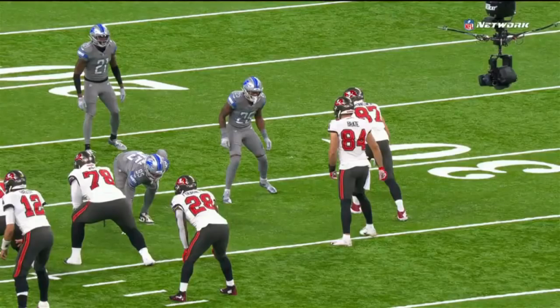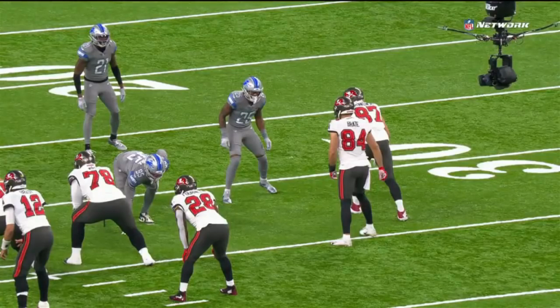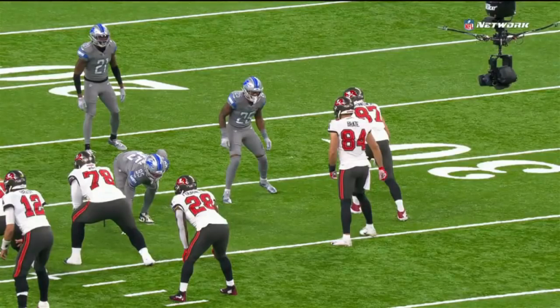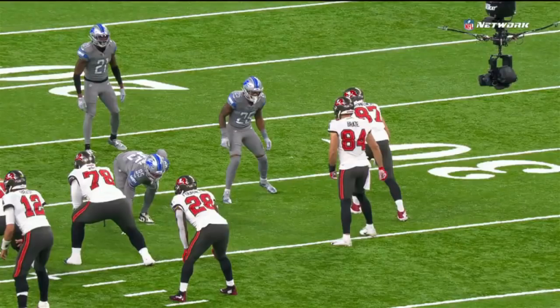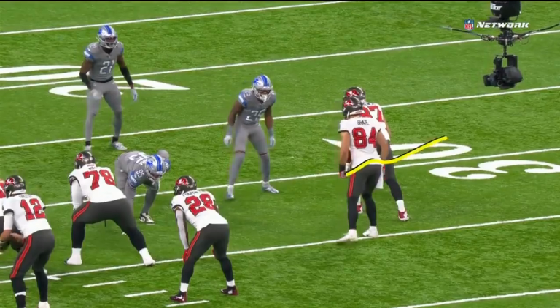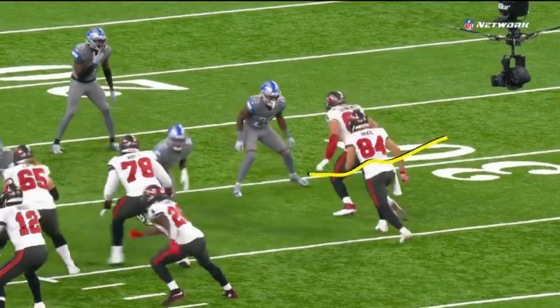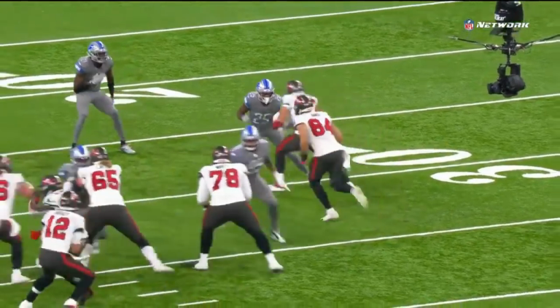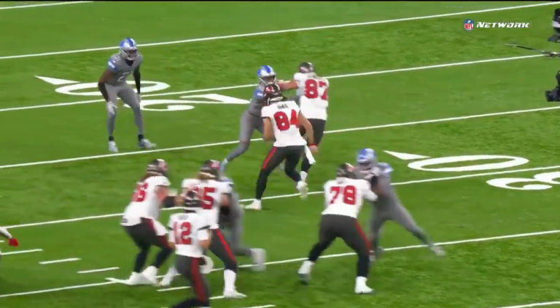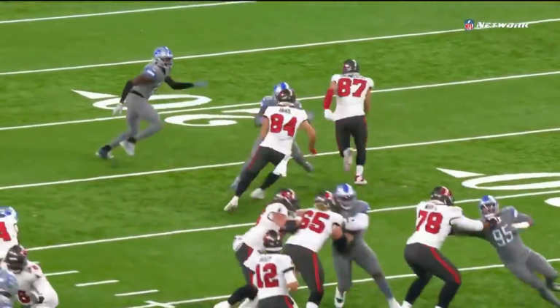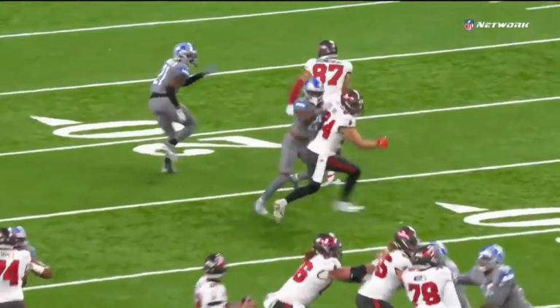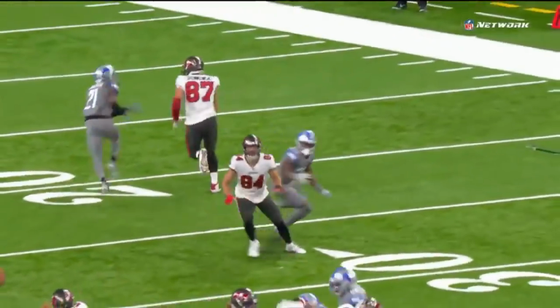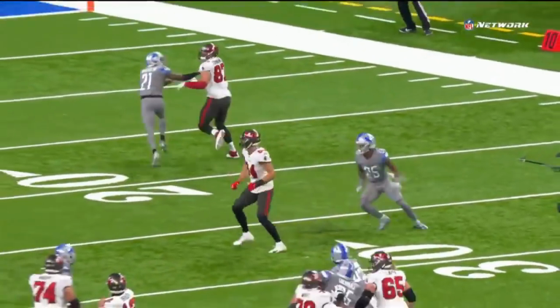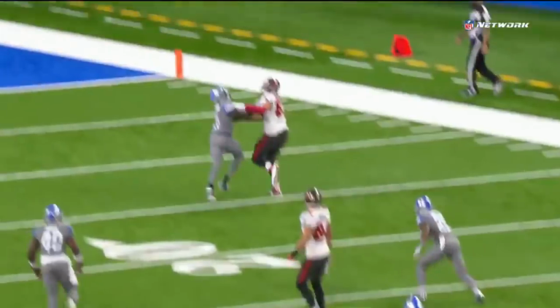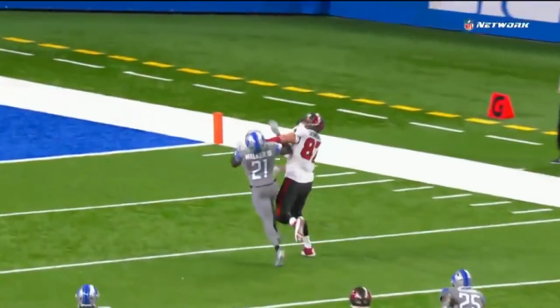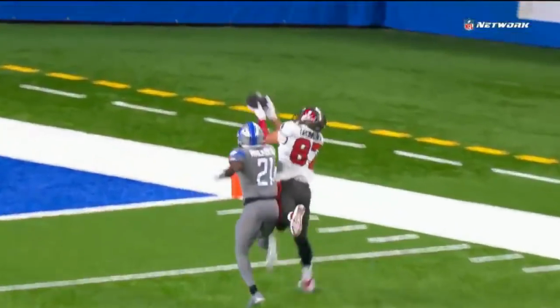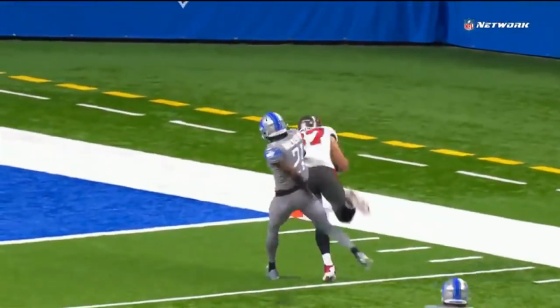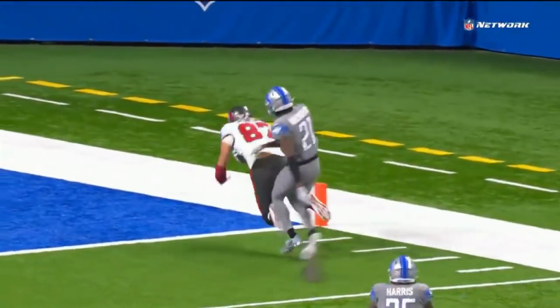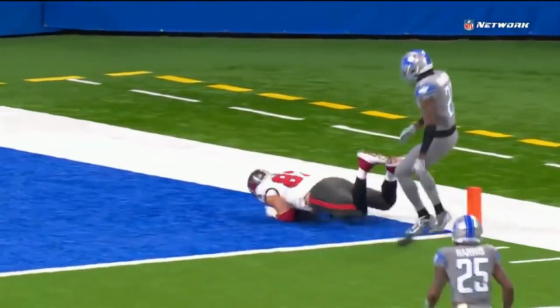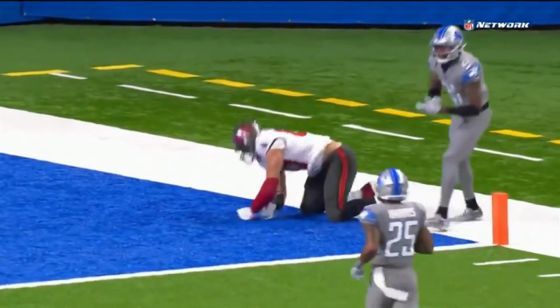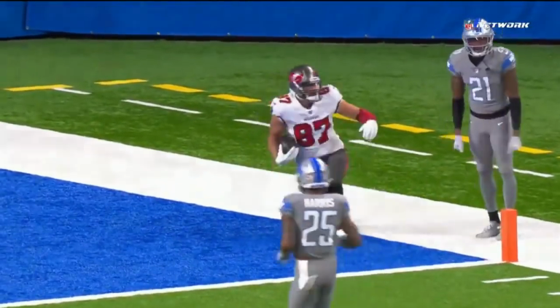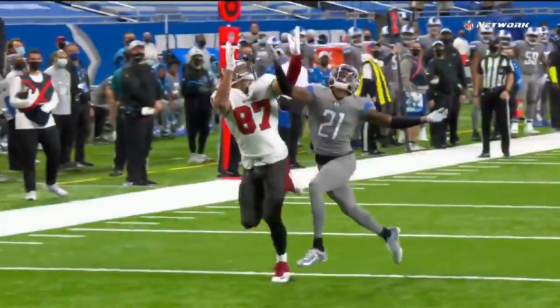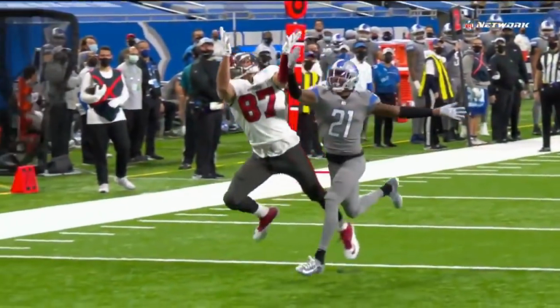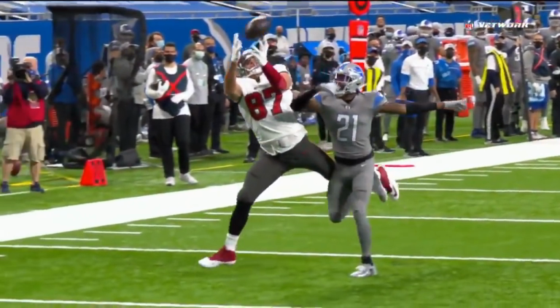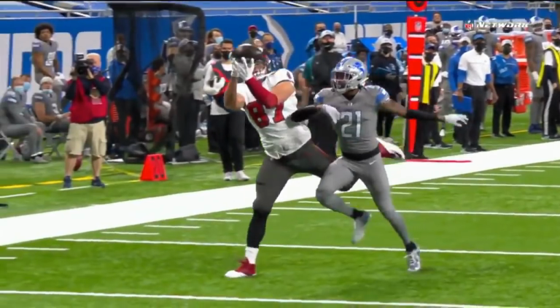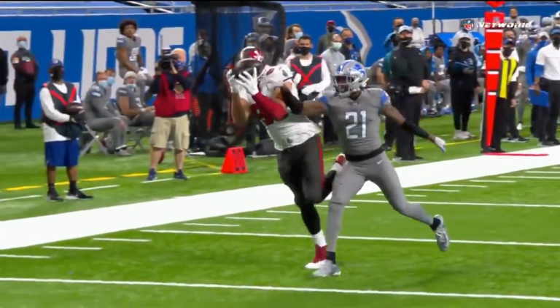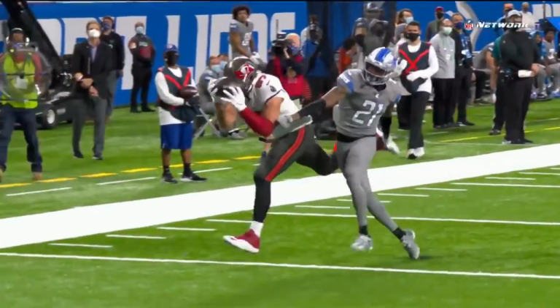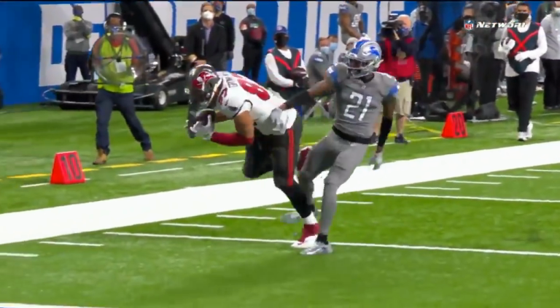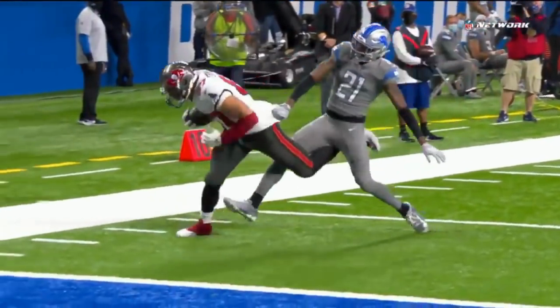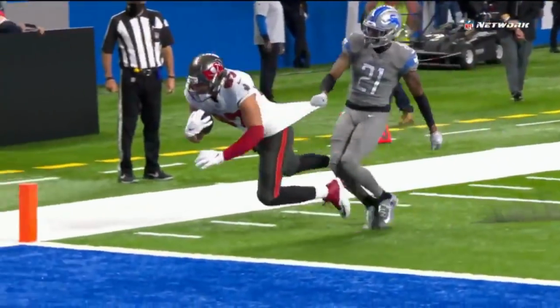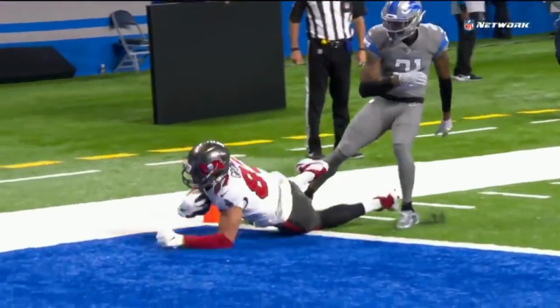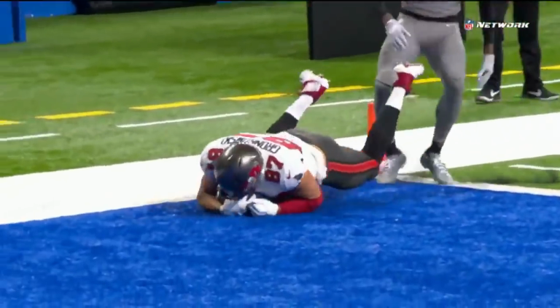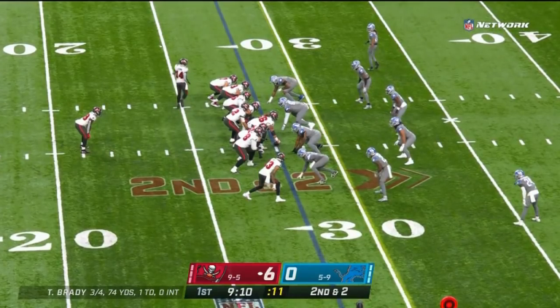Well, that's a matchup Tom Brady was looking for. Gronkowski's lined up on the right side. He gets an outside release and he has the safety one-on-one, Tracy Walker, number 21. And Brady just kind of lays it out in front of him.